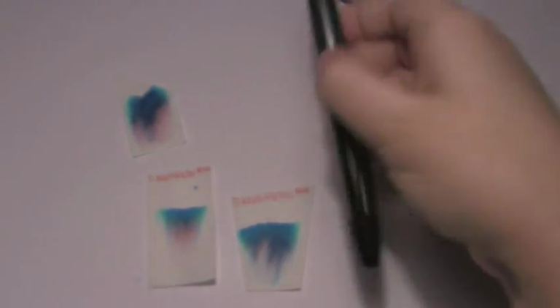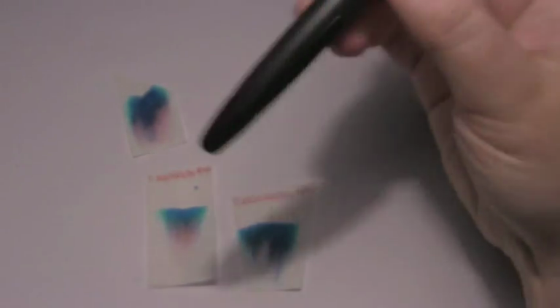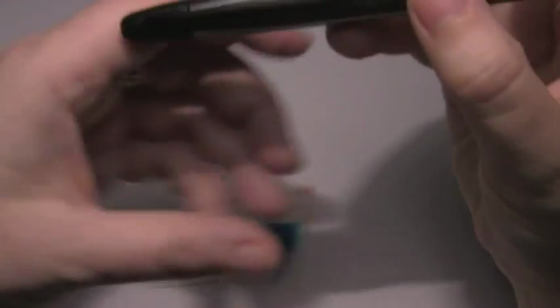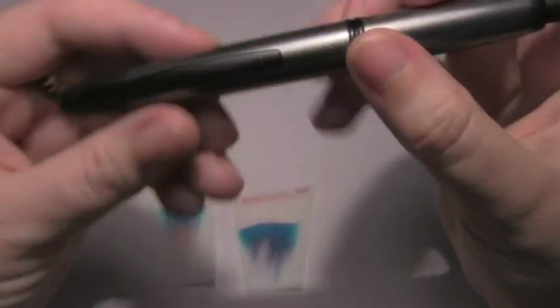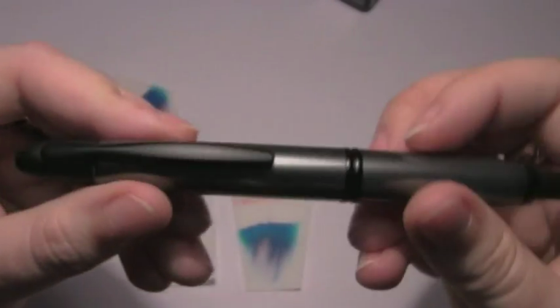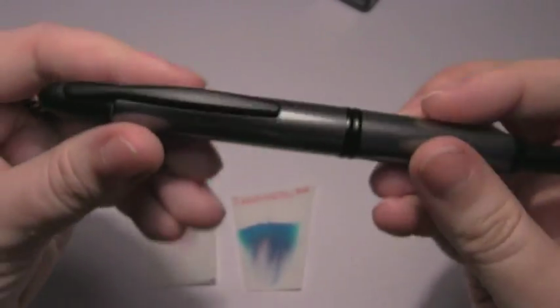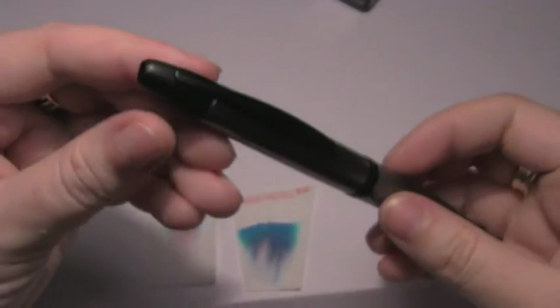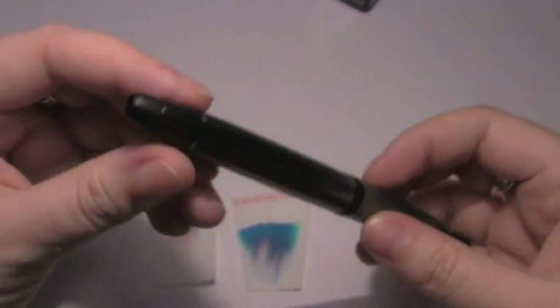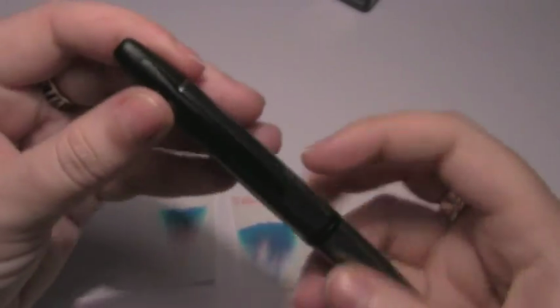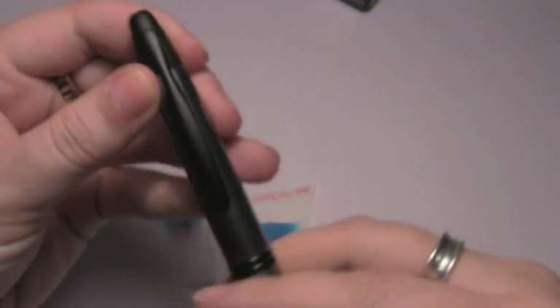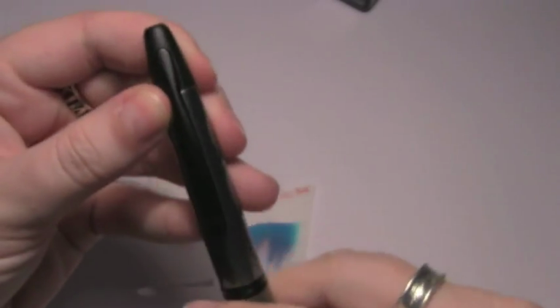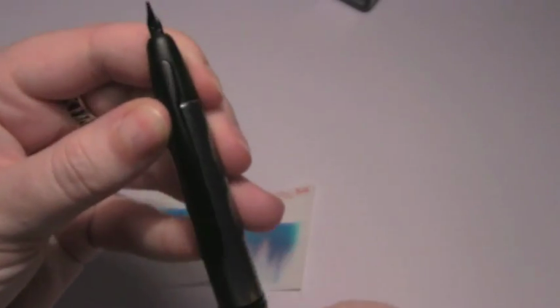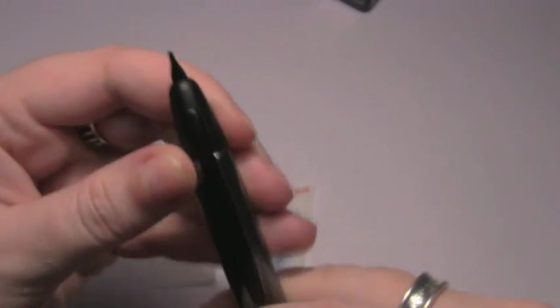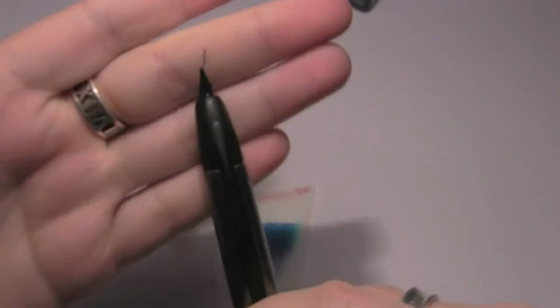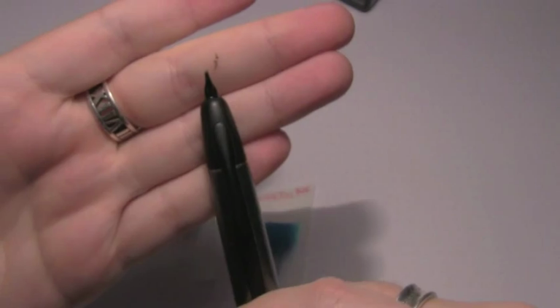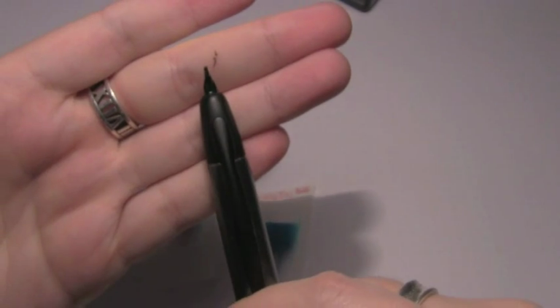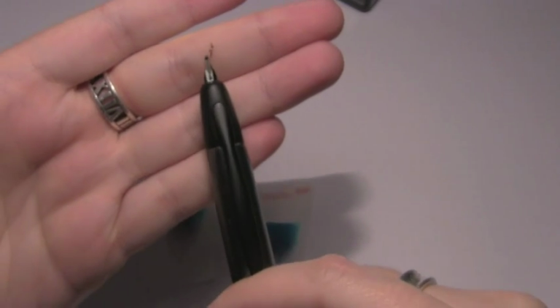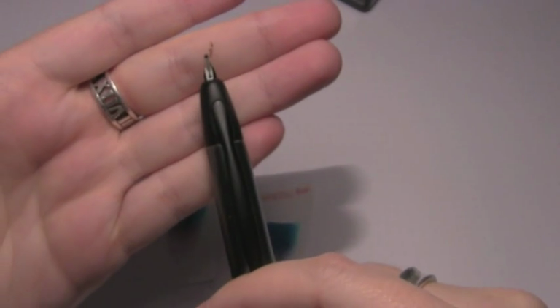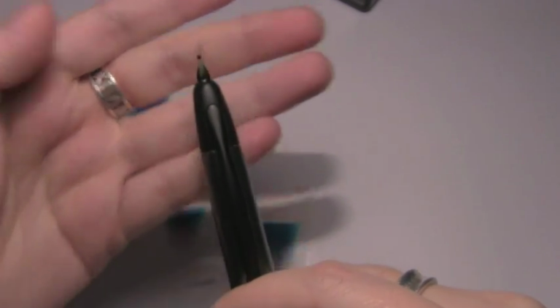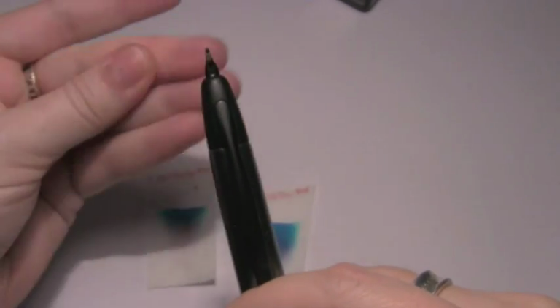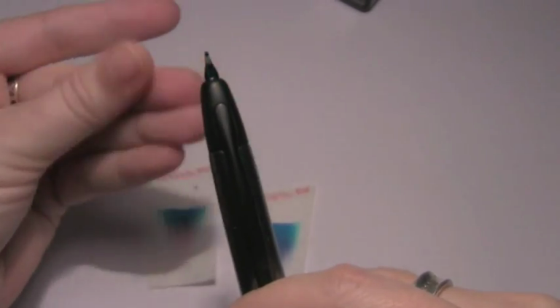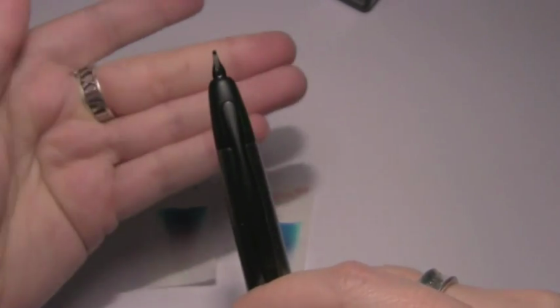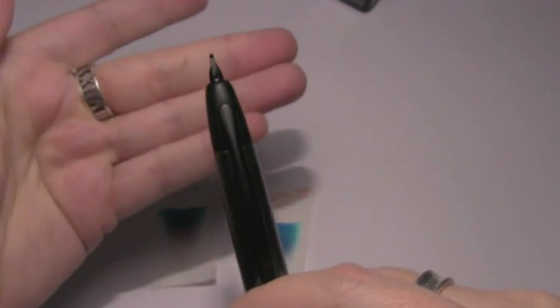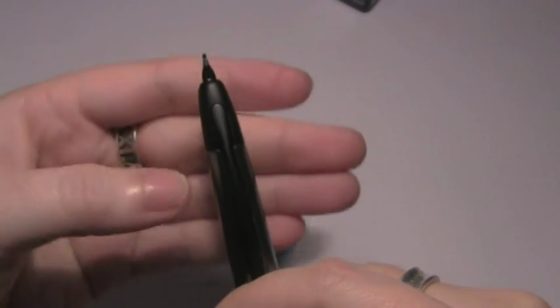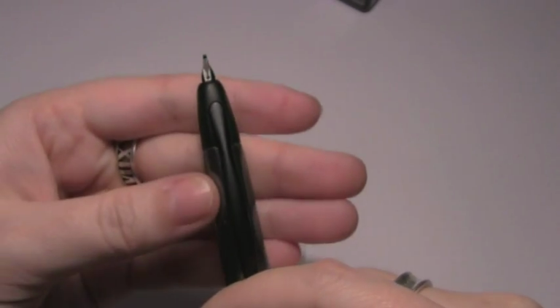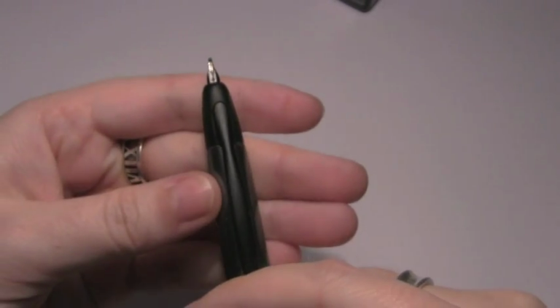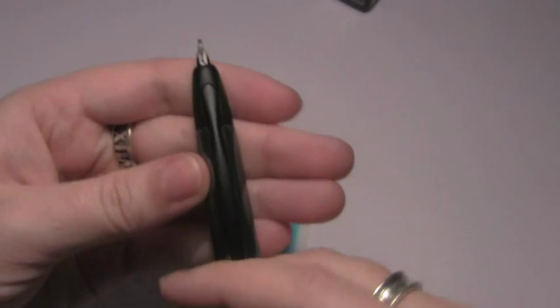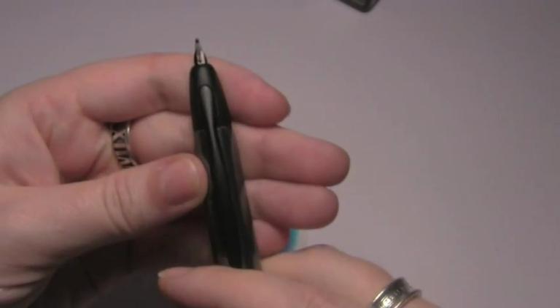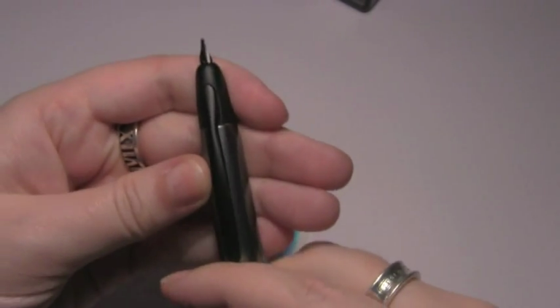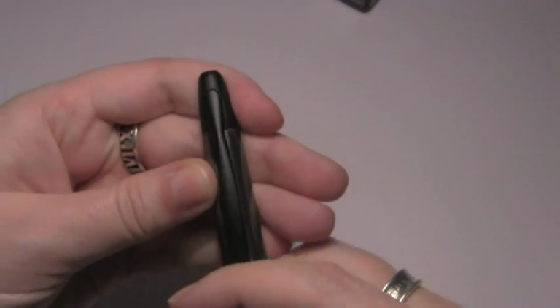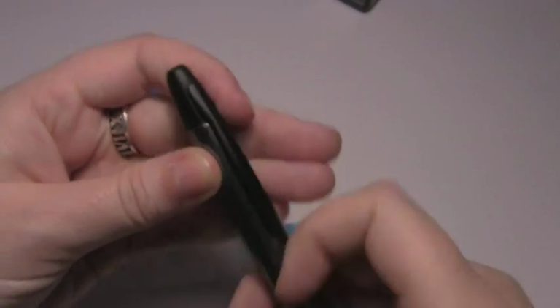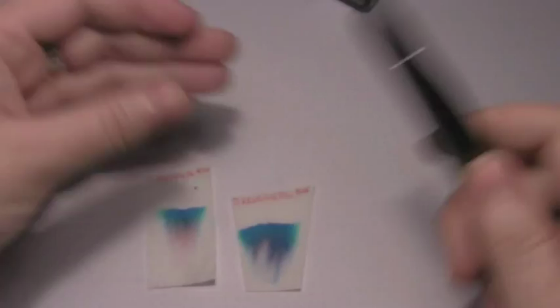All the tests were done in this Pilot Vanishing Point with a broad nib — obviously it's not in there anymore, but yeah, that's going to cause some problems.